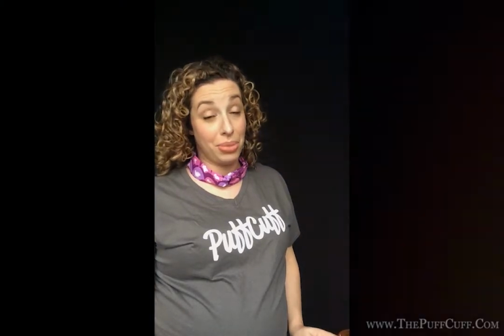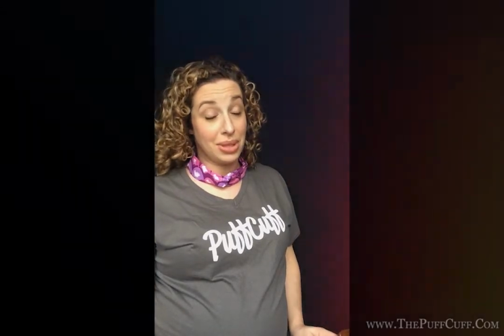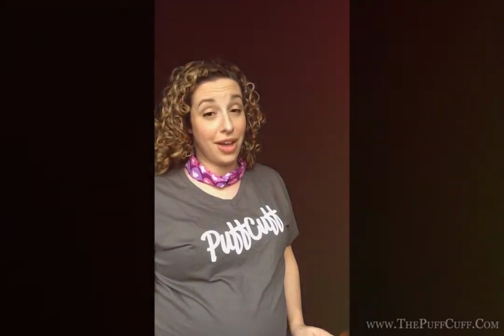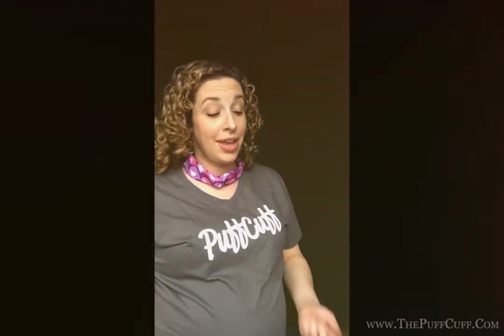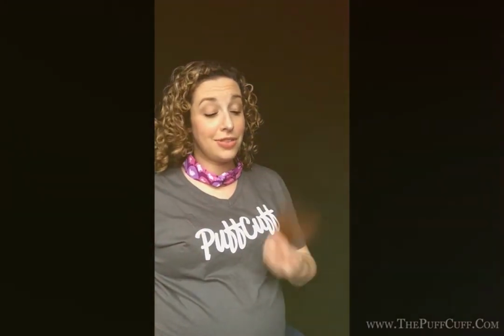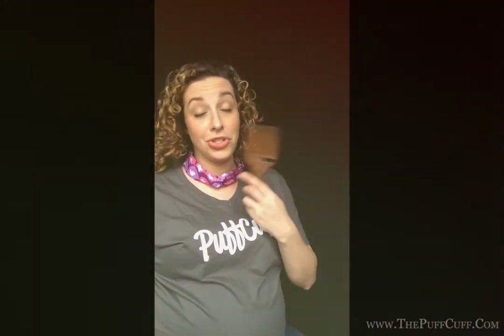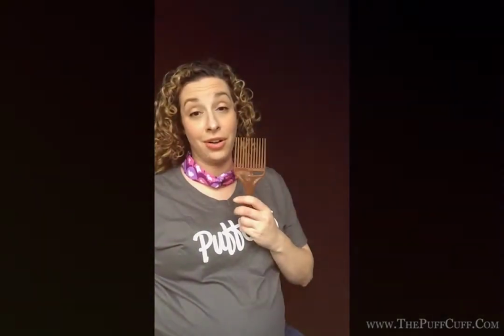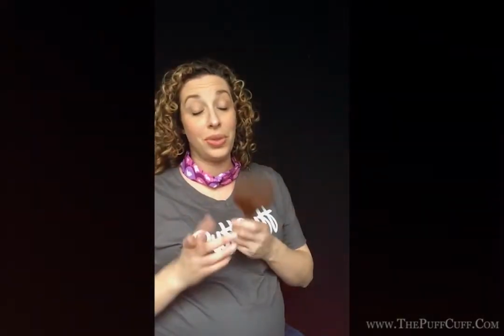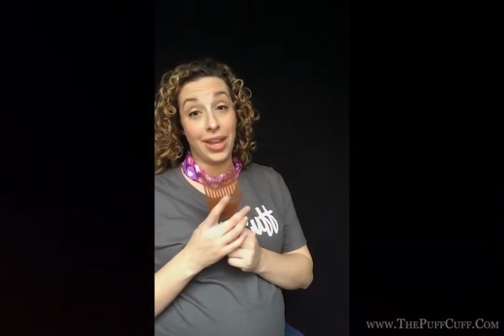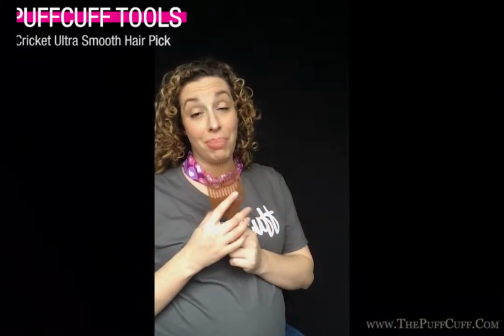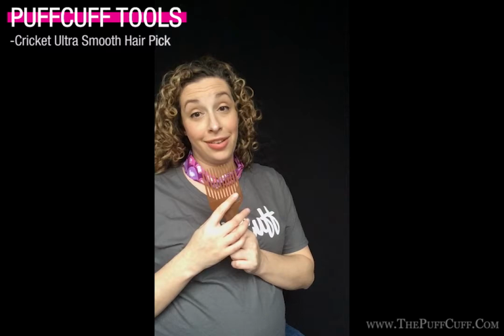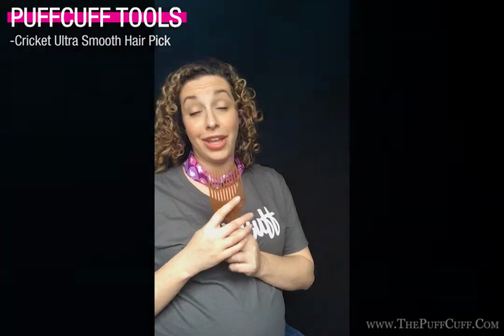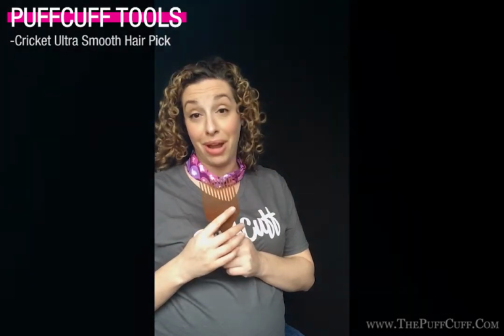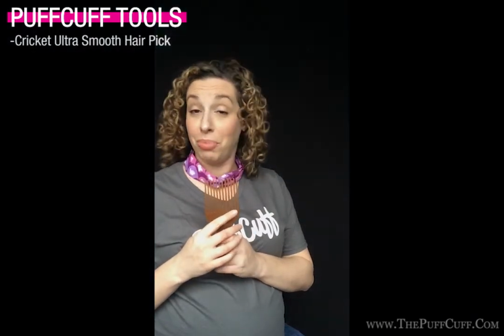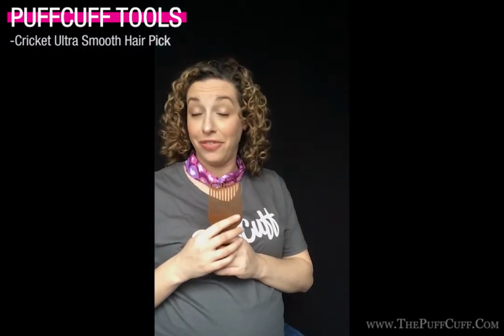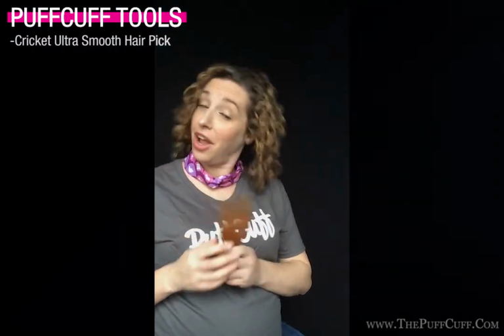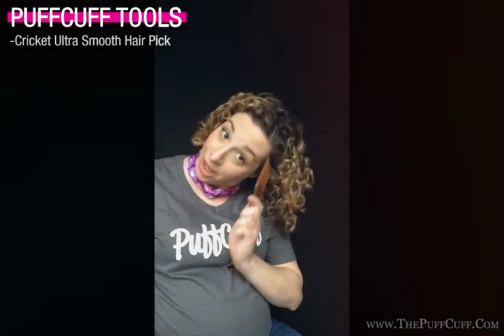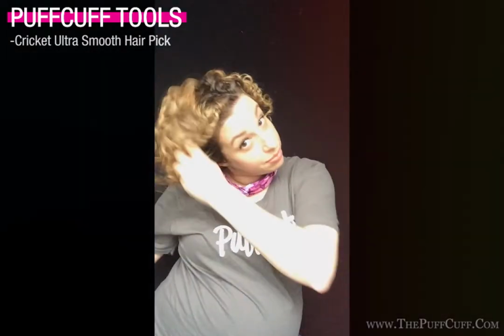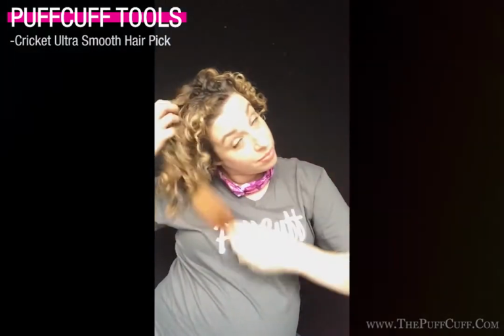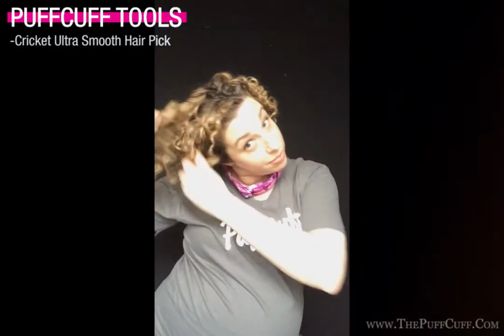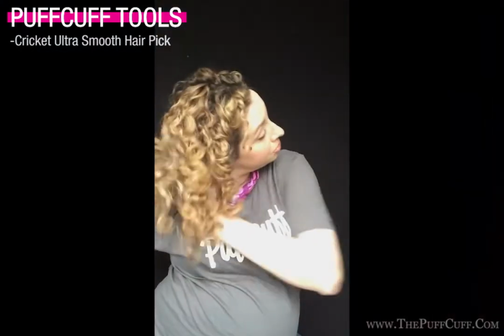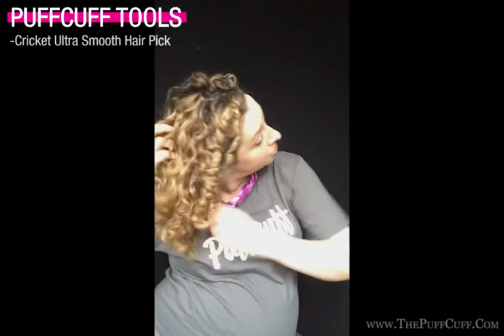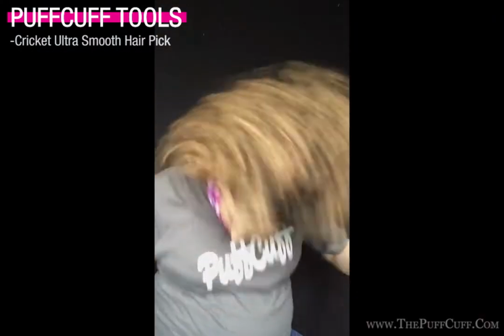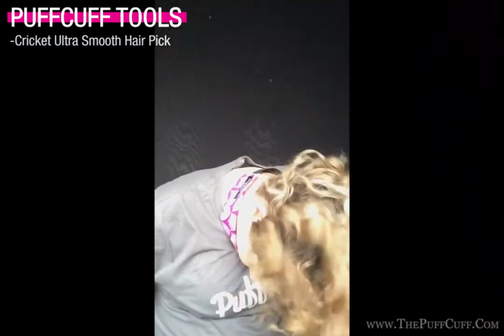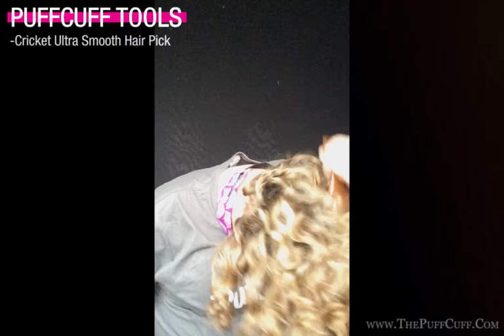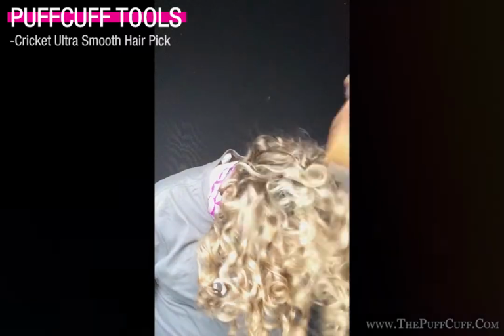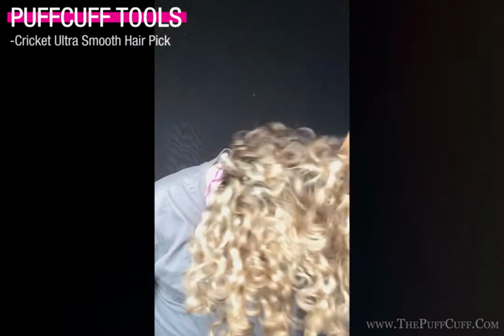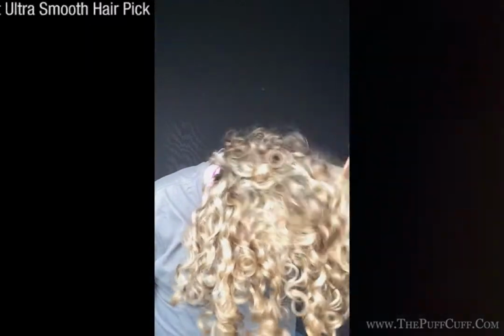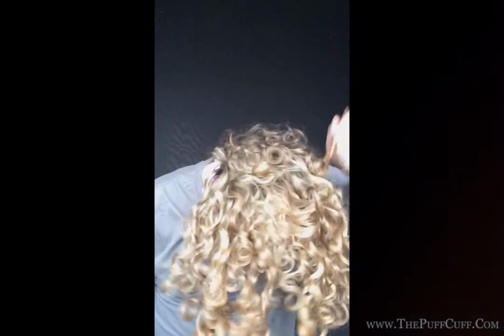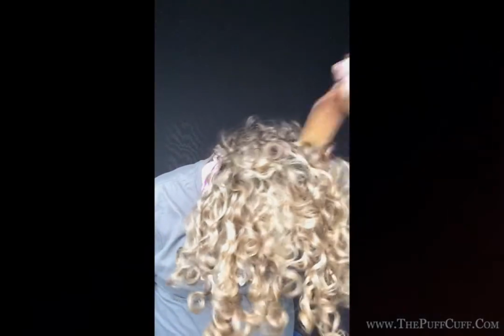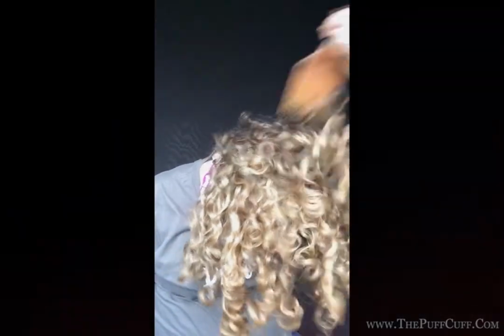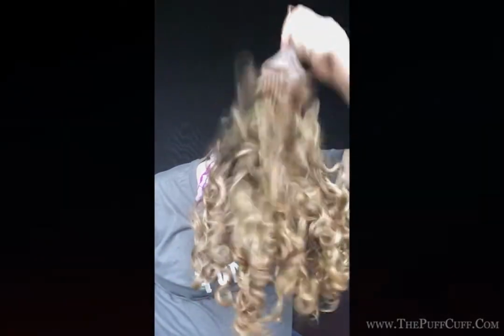So another quick, easy, and beautiful way to wear your hair up using the Puff Cuff is to first start with the Cricut pick that you can buy from puffcuff.com. I'm just going to lightly go through my hair and pick it out to get a lot of volume.